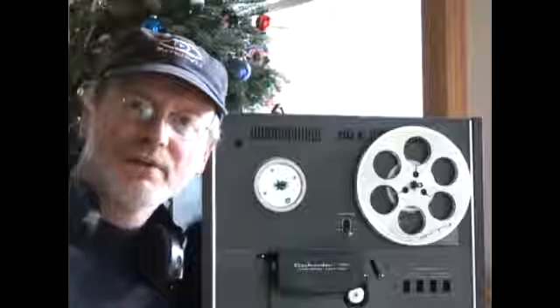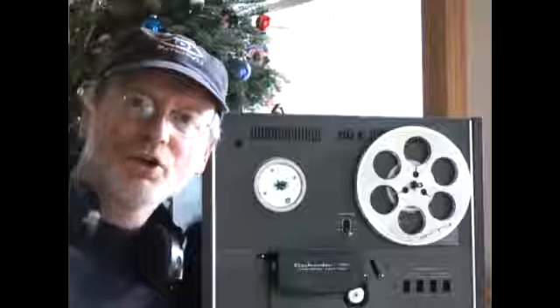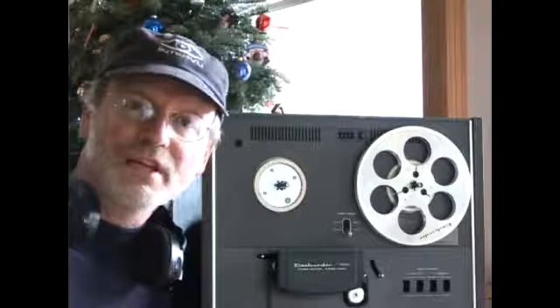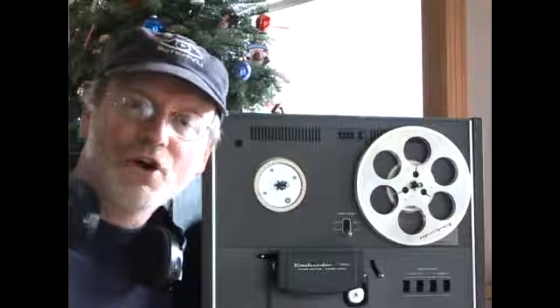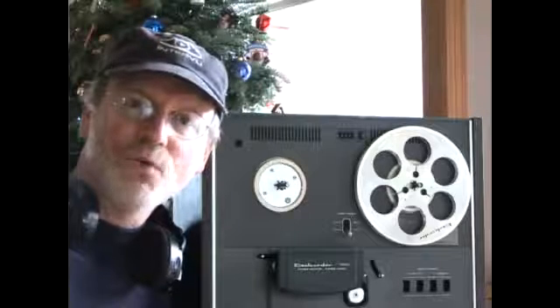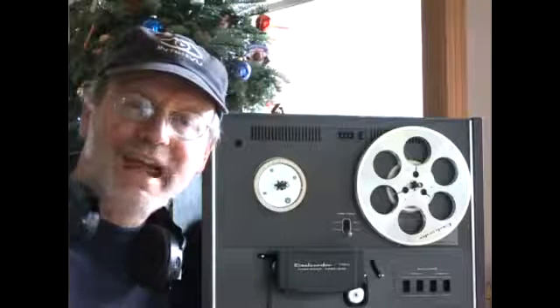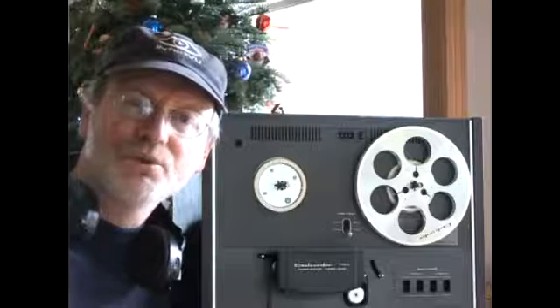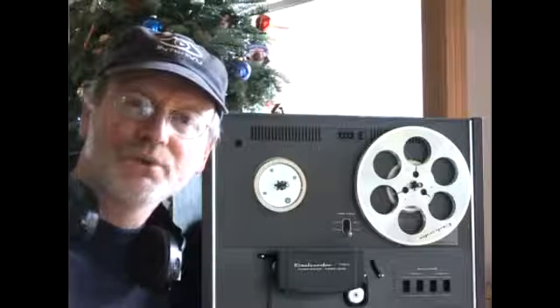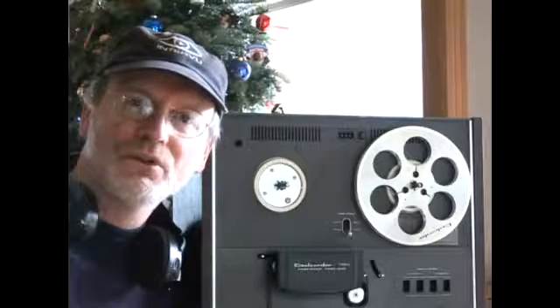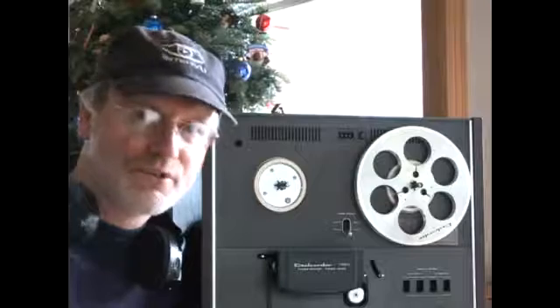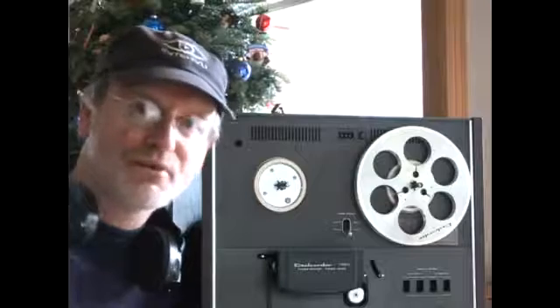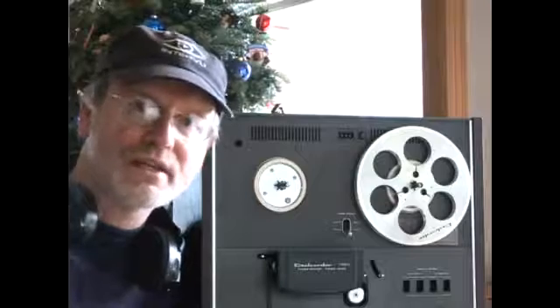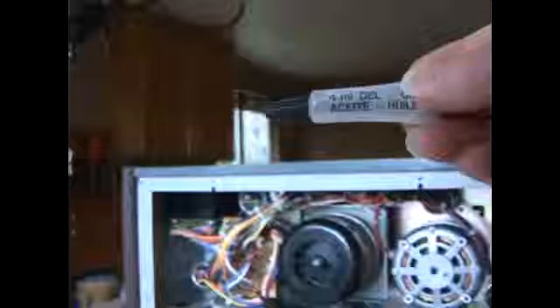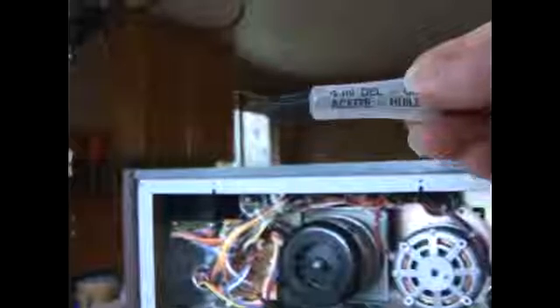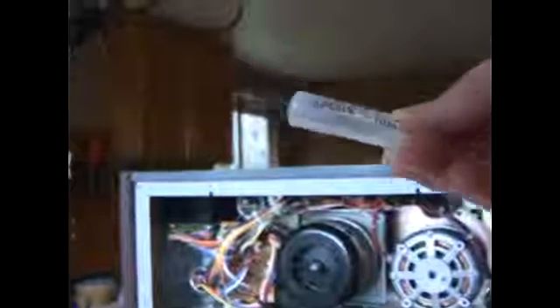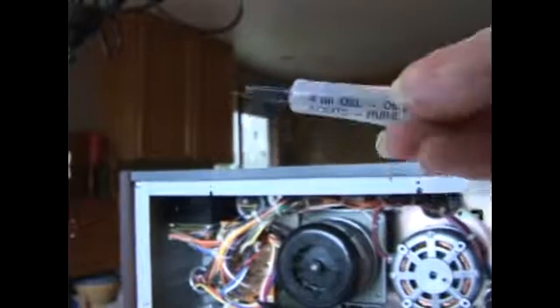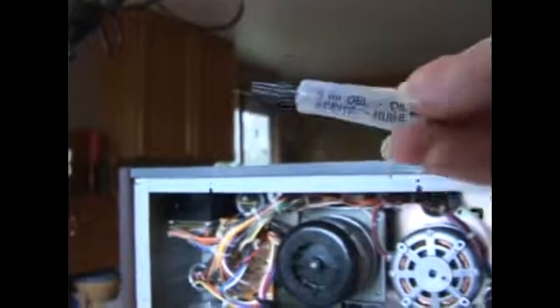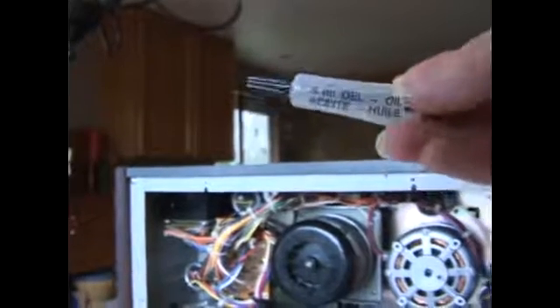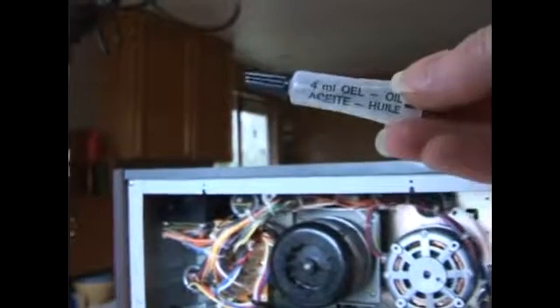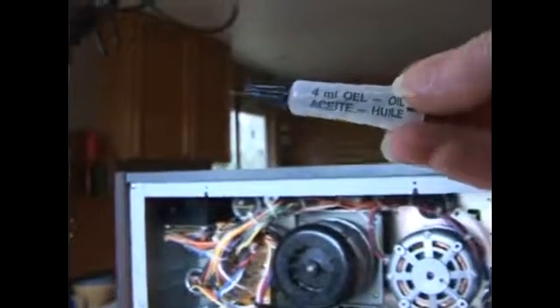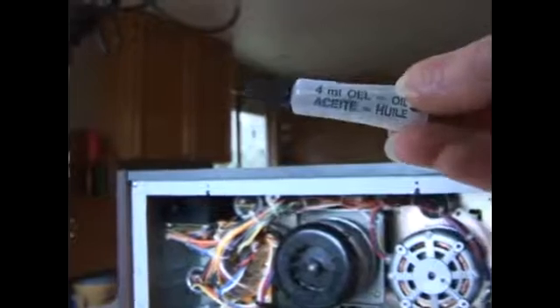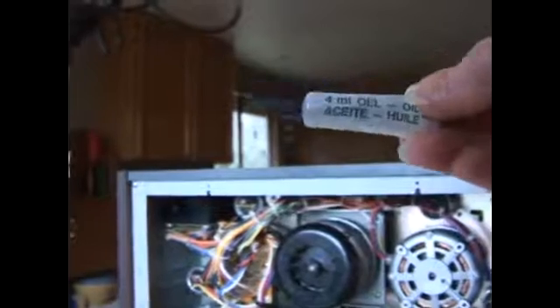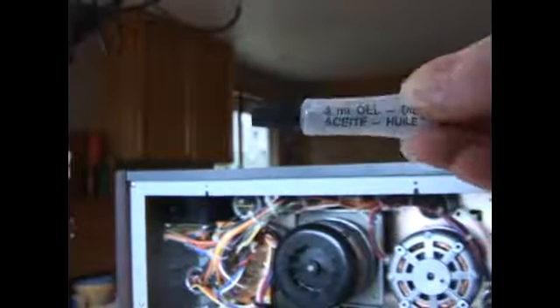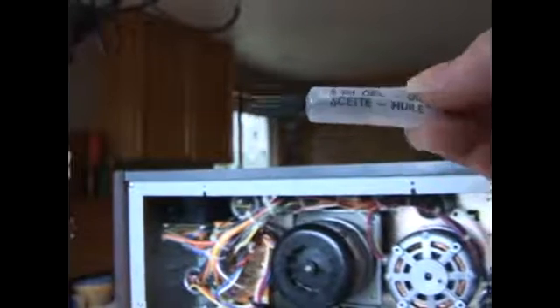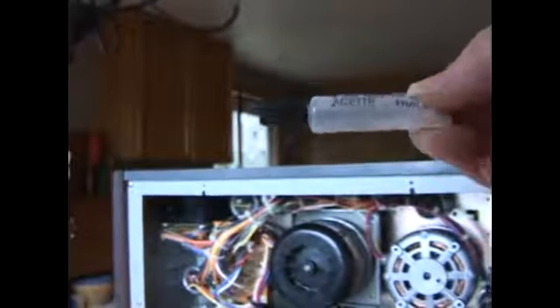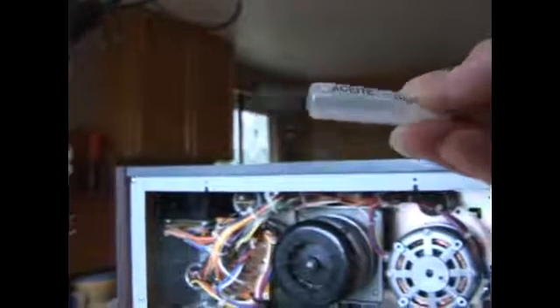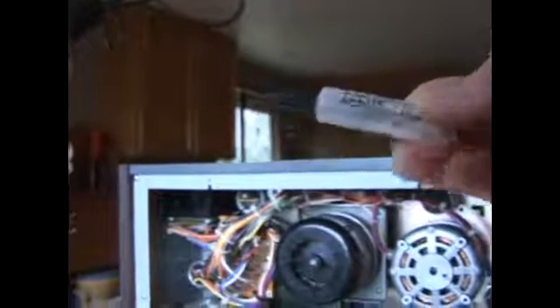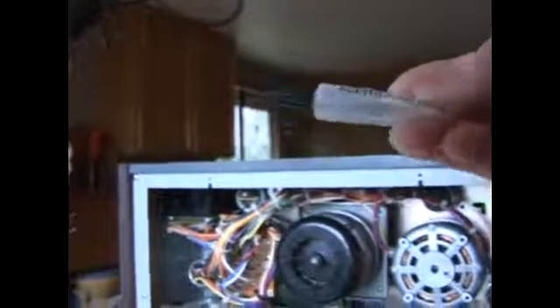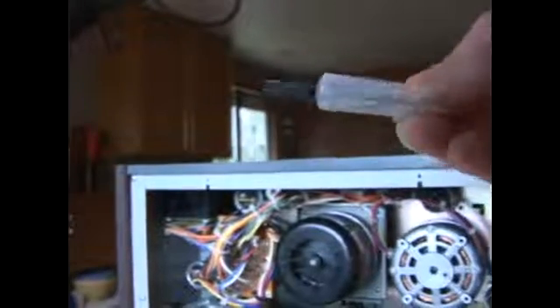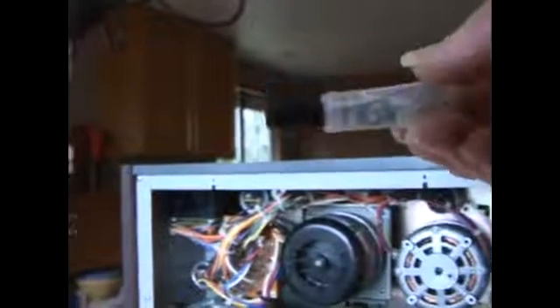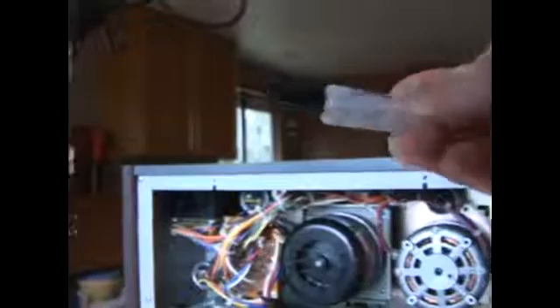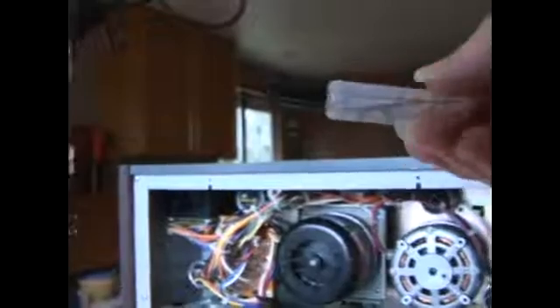Continuing on with these sessions on the 4-track reel-to-reel restoration process. So this is the type of oil that you need. I typically use sewing machine oil because it seems to be very, very well qualified for this type of function.